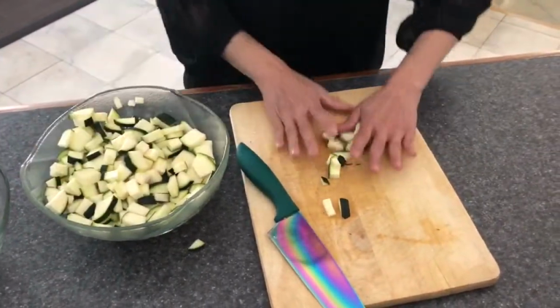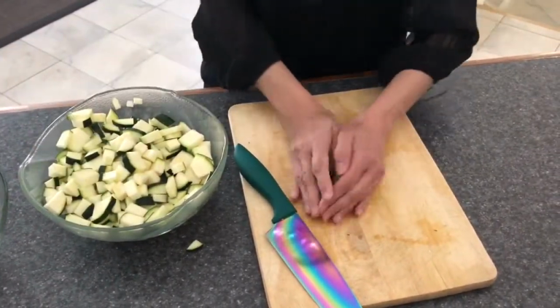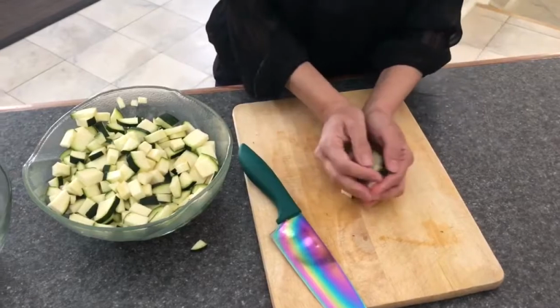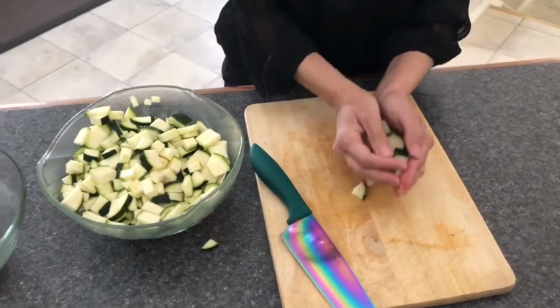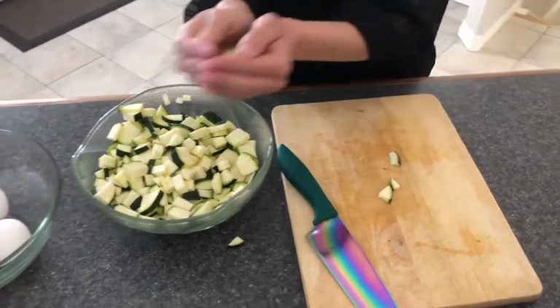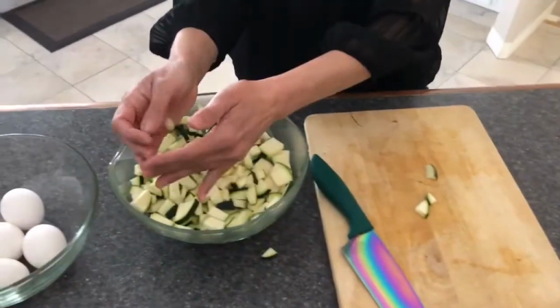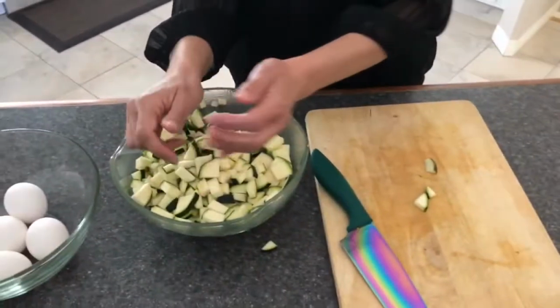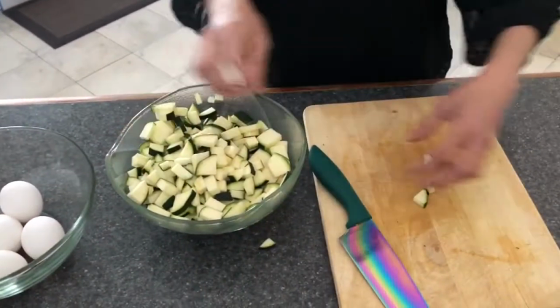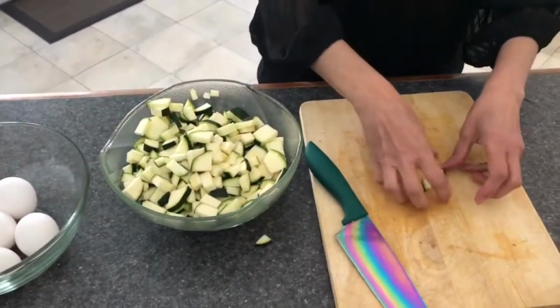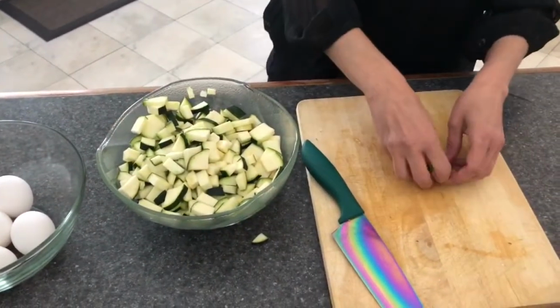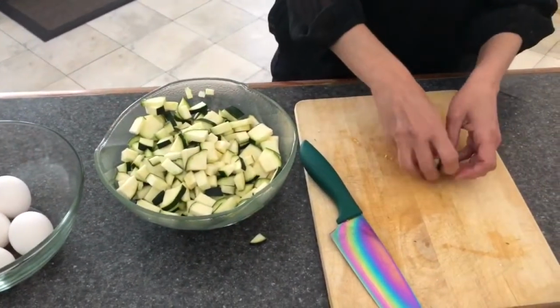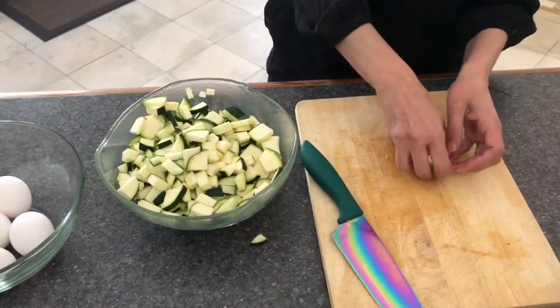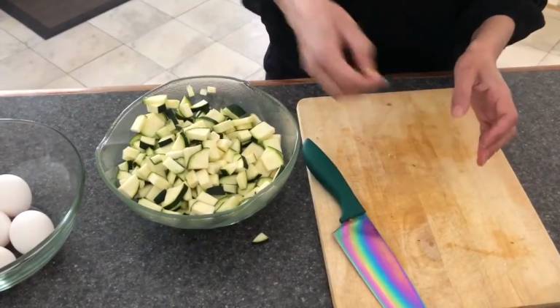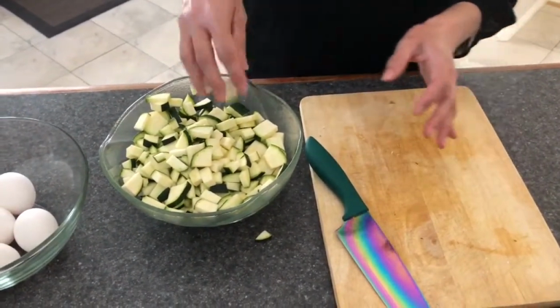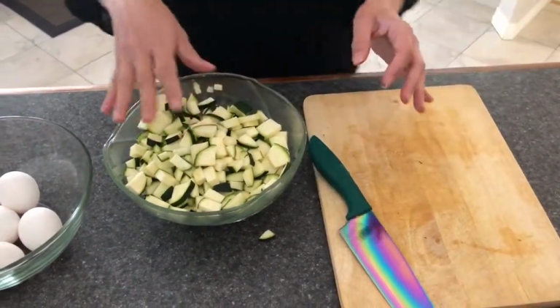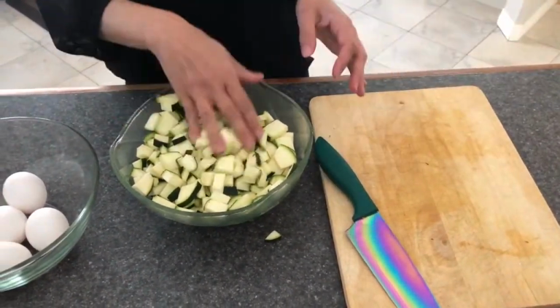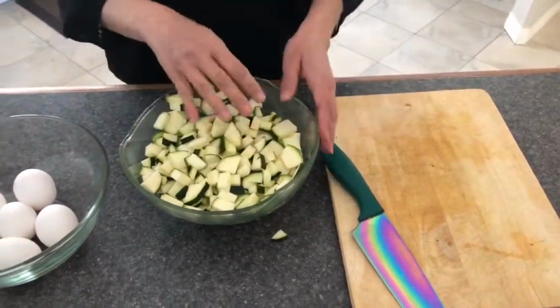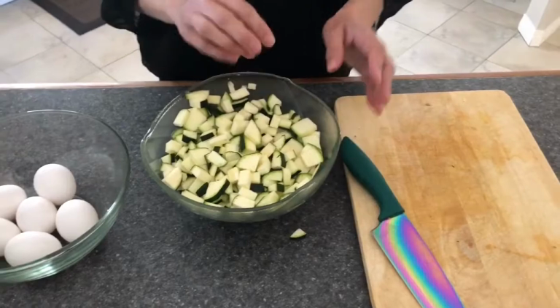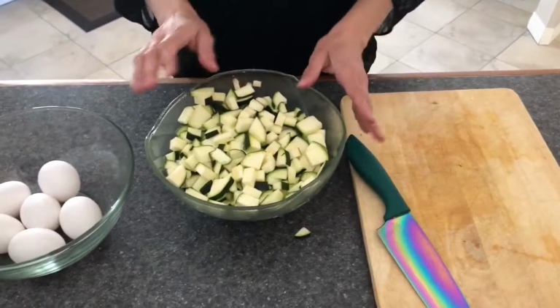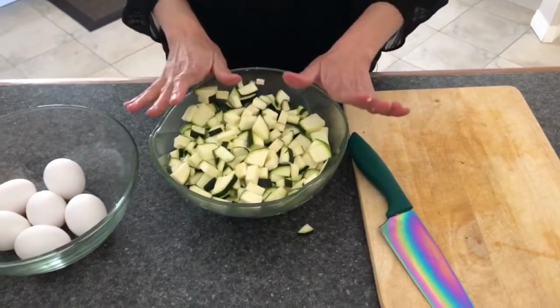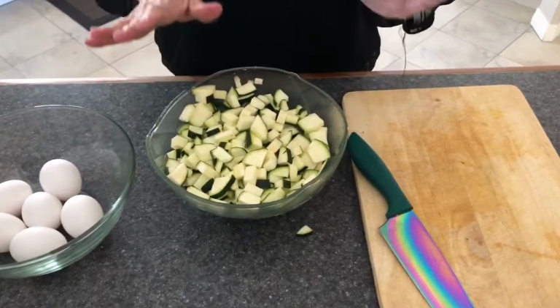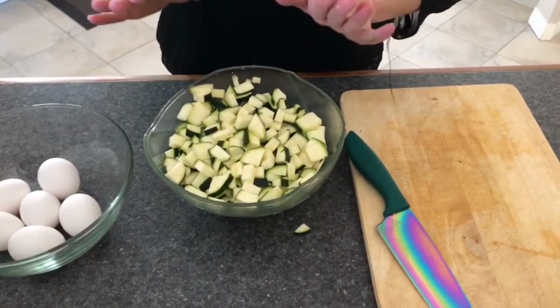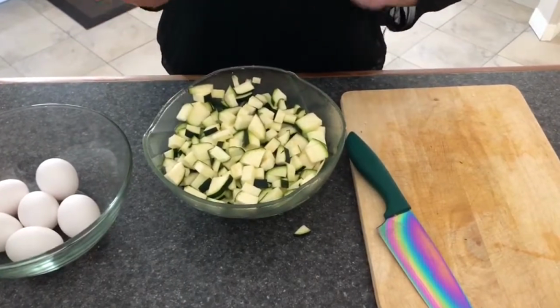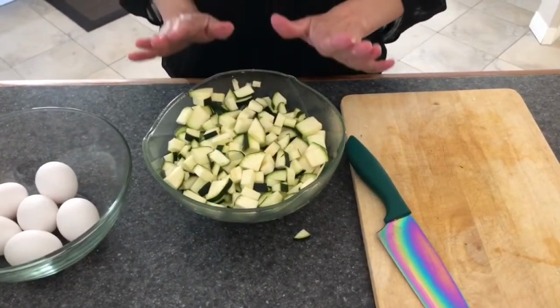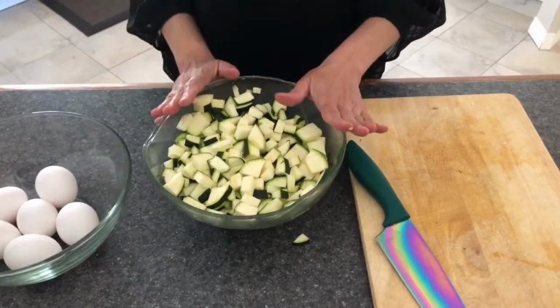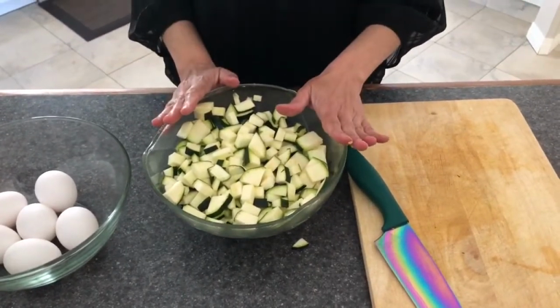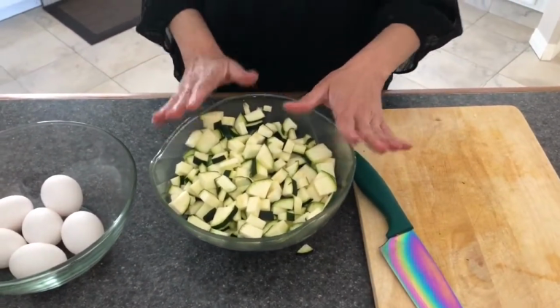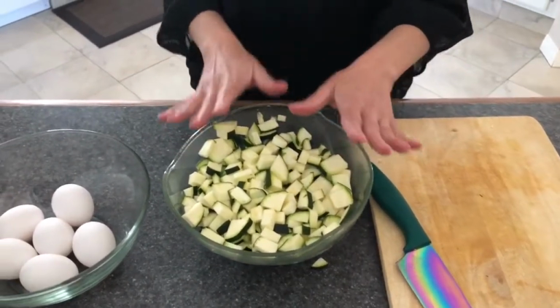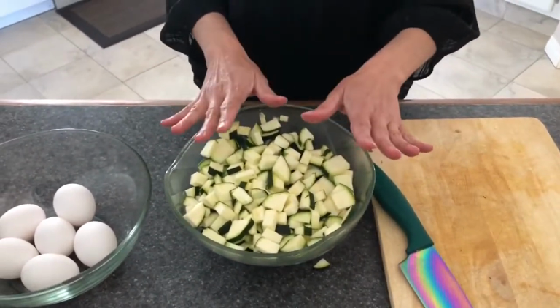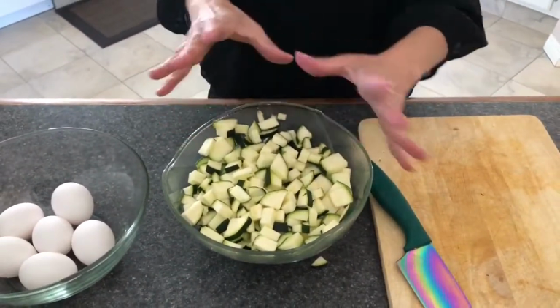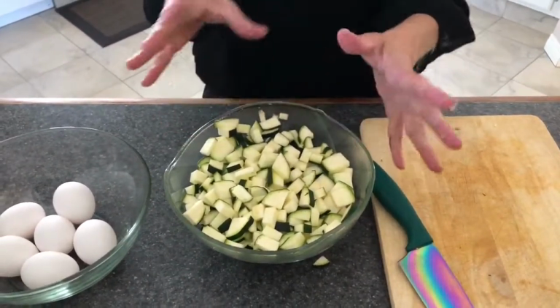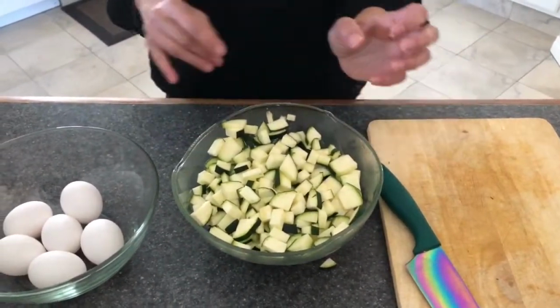I'm not gonna season them now. I'm gonna season them while I throw them in the pan to fry up a bit. We will be using a zucchini and a half — medium size, not too big, not too small.